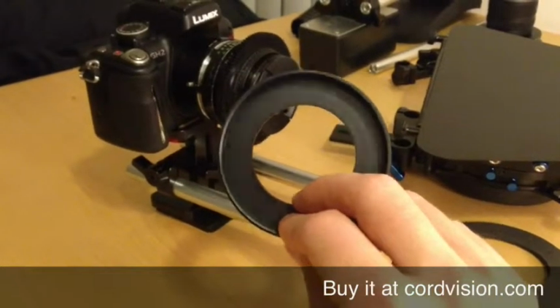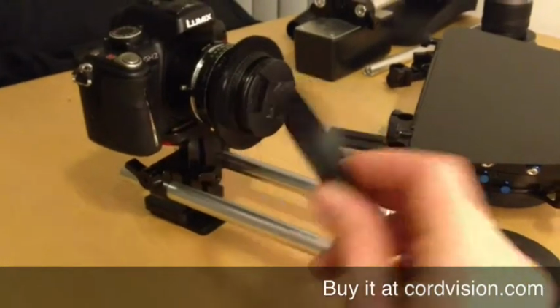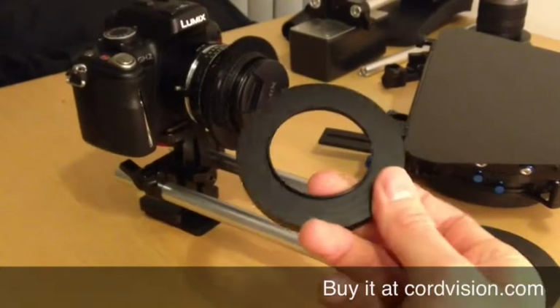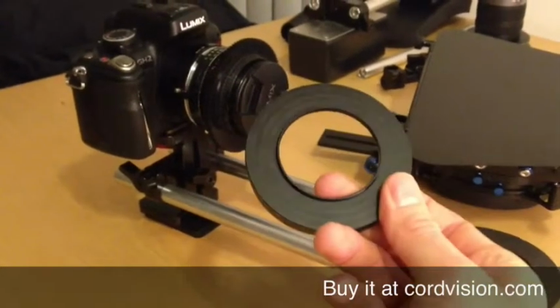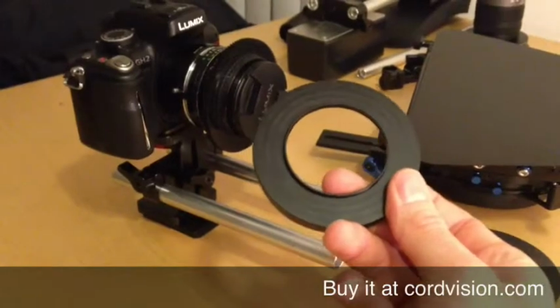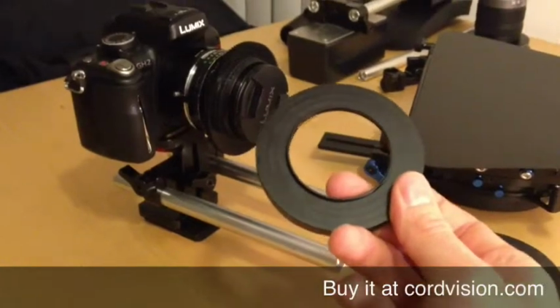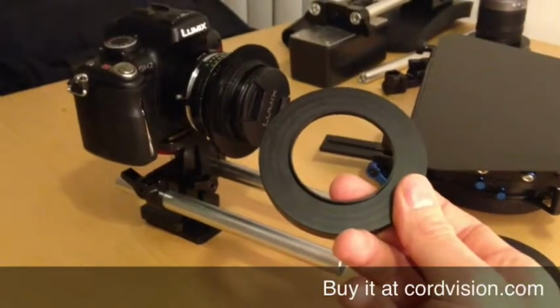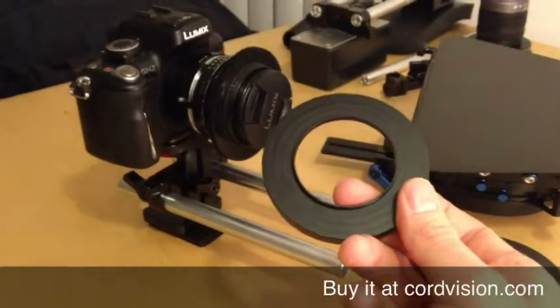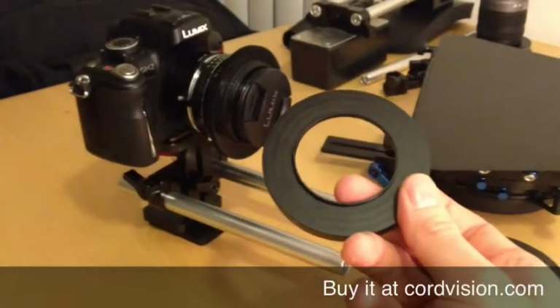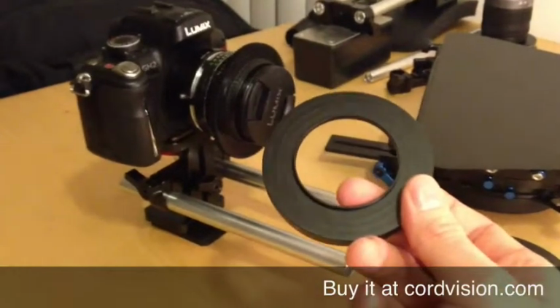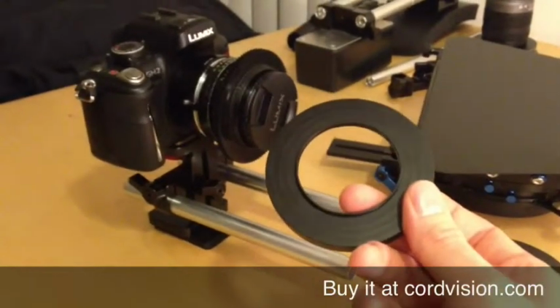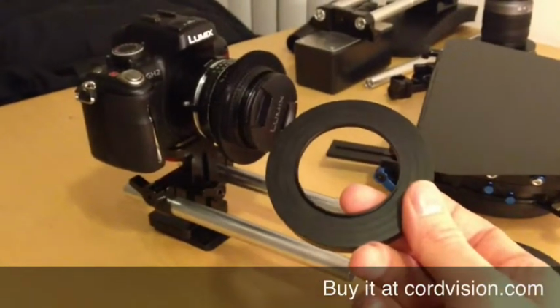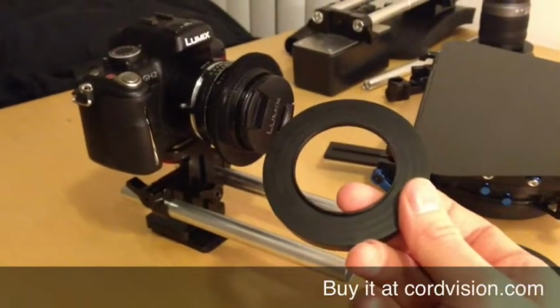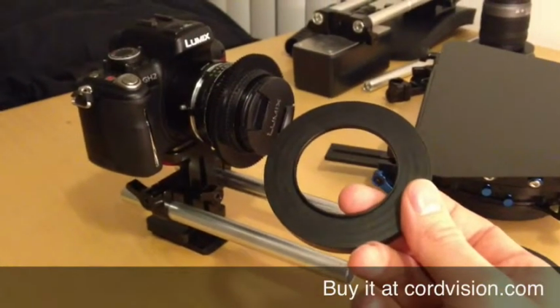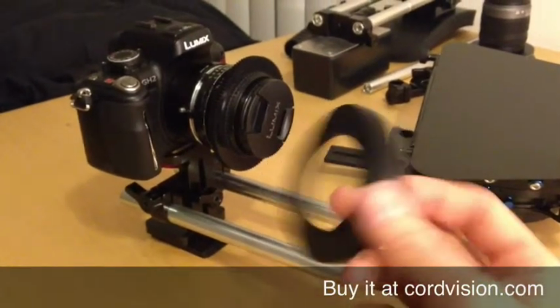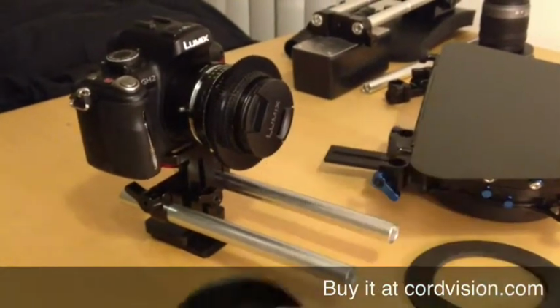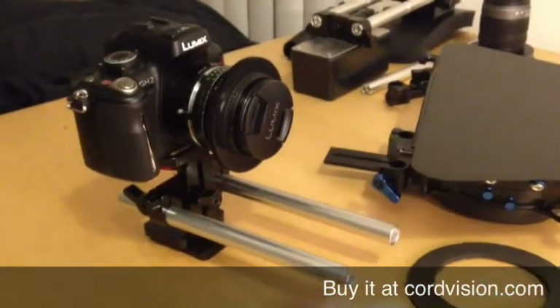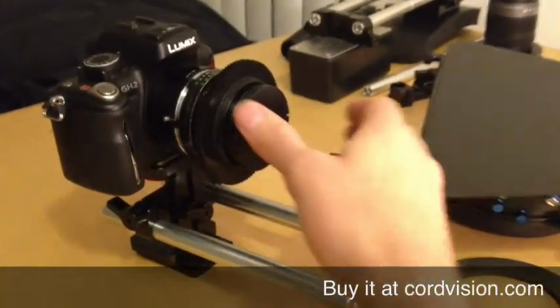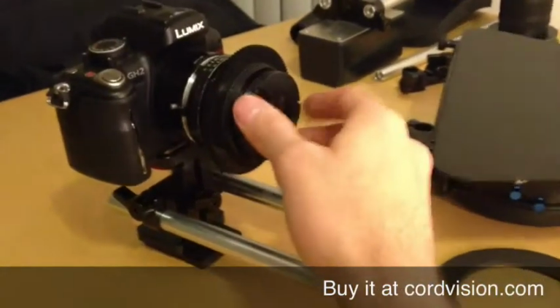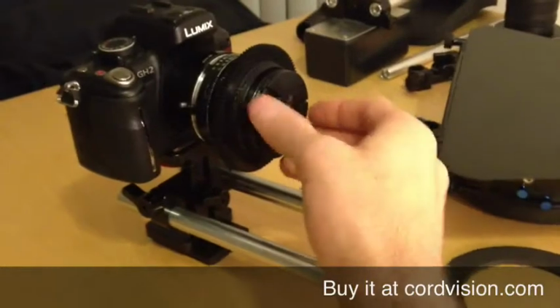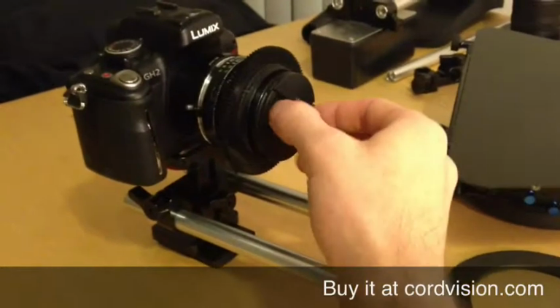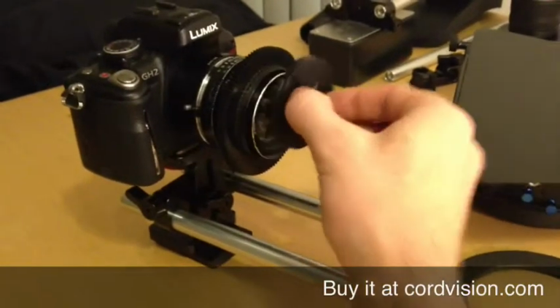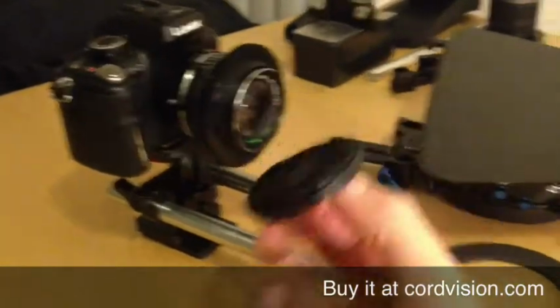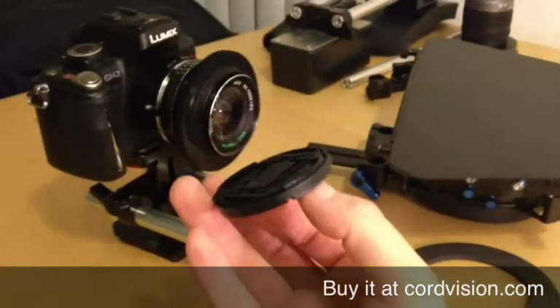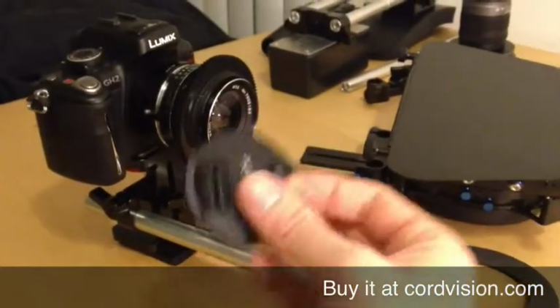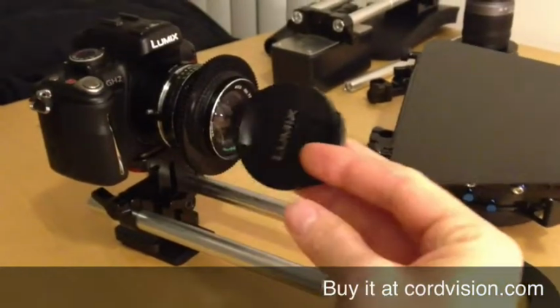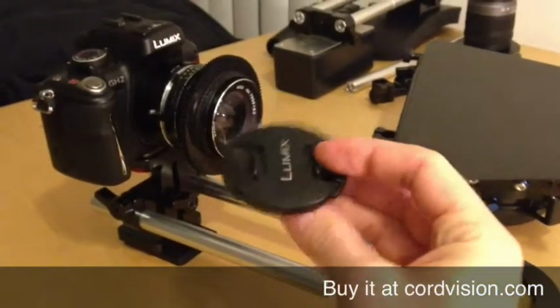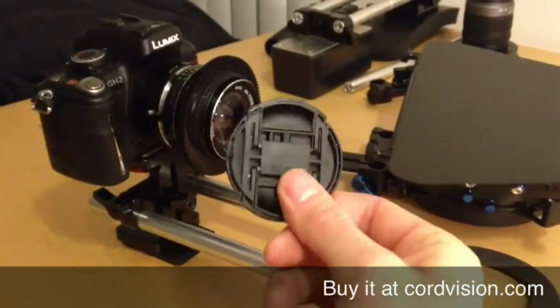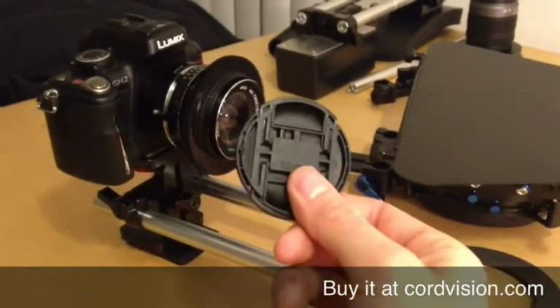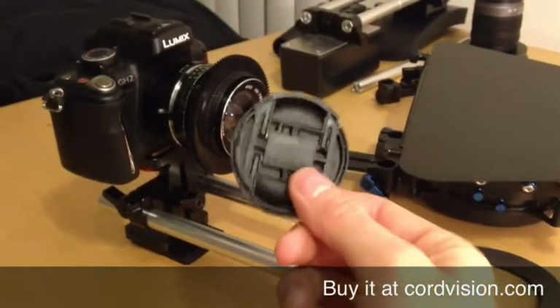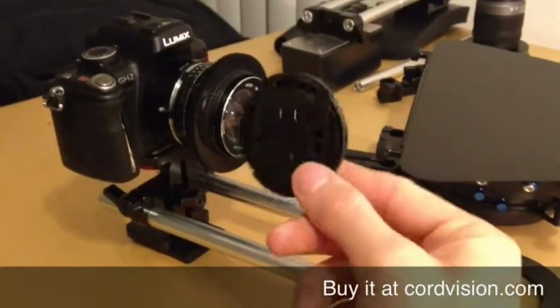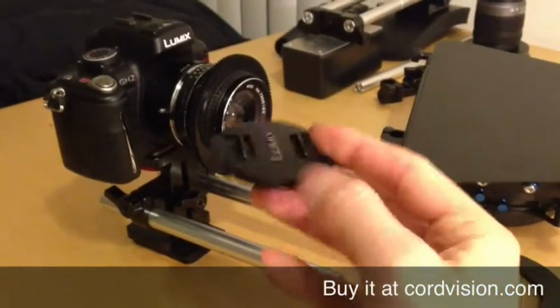The cine rings are available in many different sizes, so you just choose the right size depending on your lens. So let's get rid of the flimsy still image lens cap — we no longer need it.